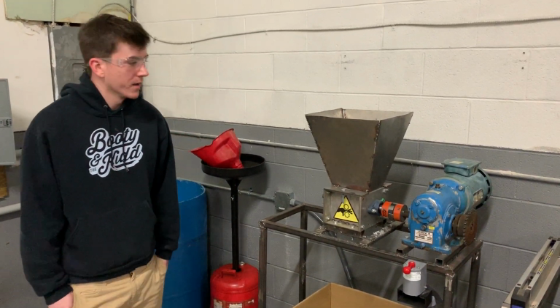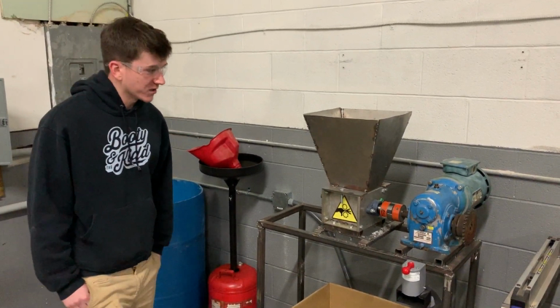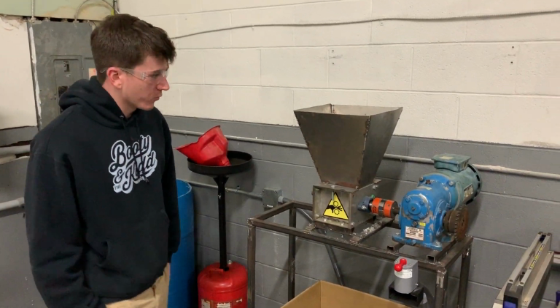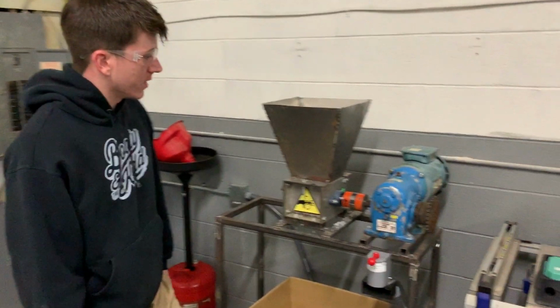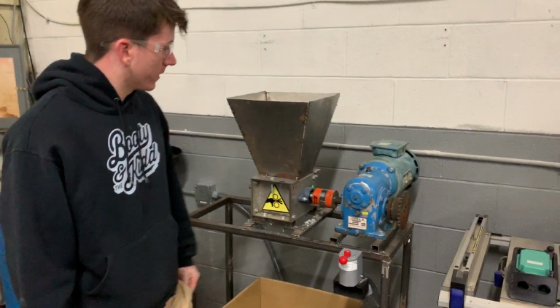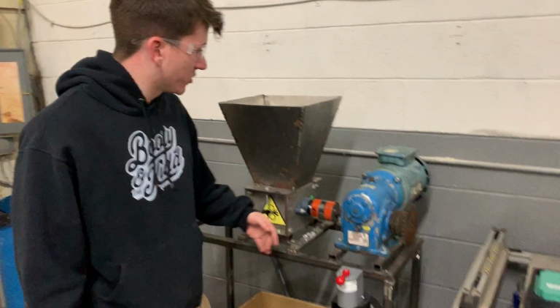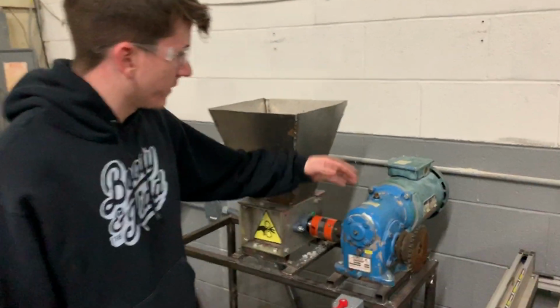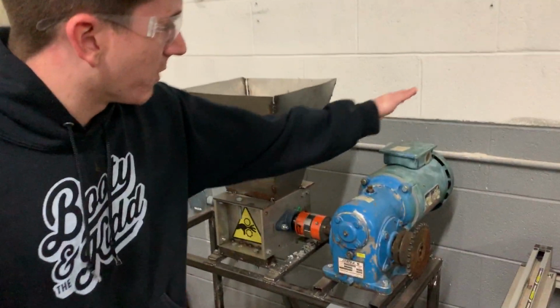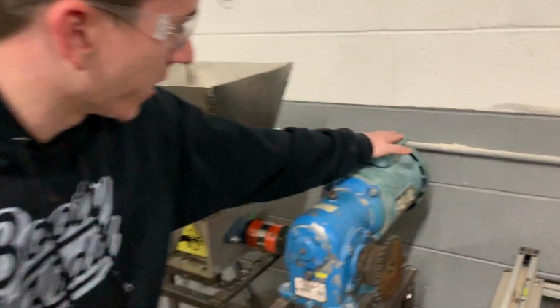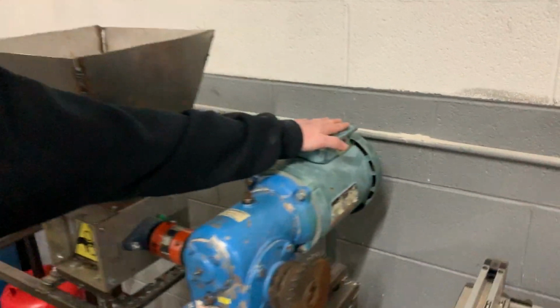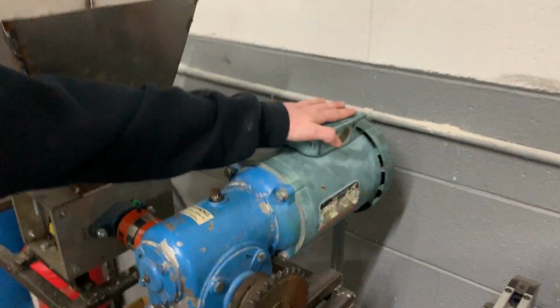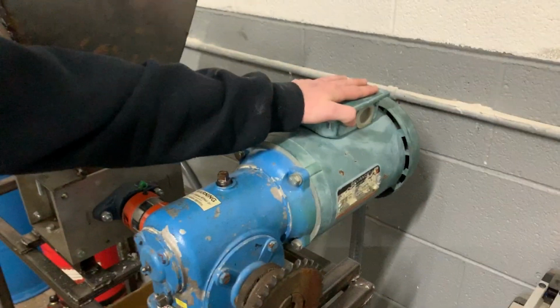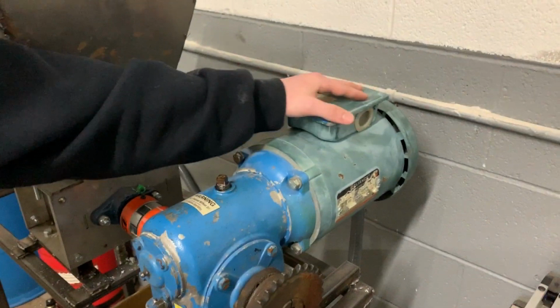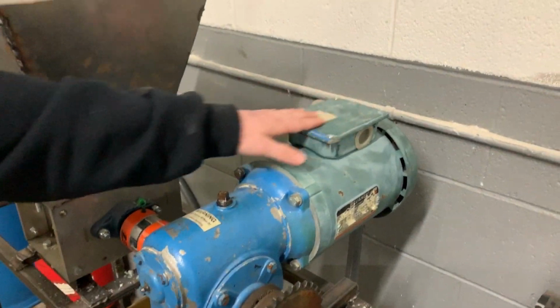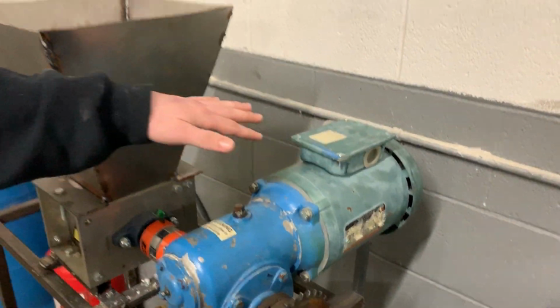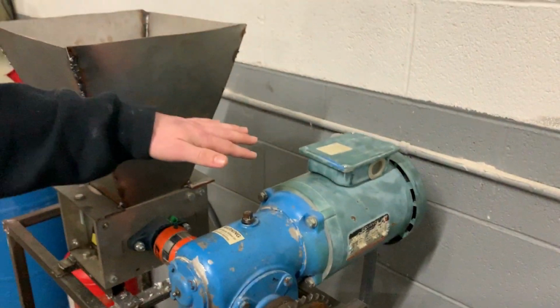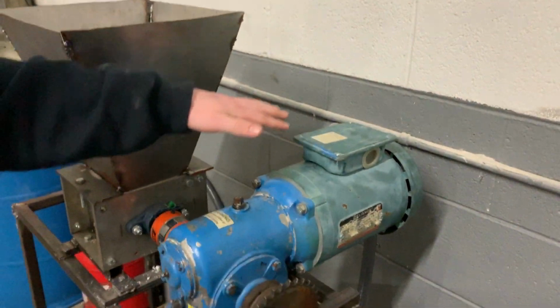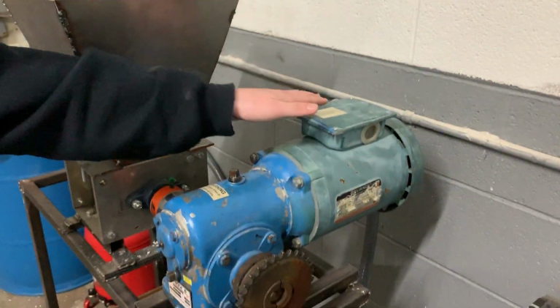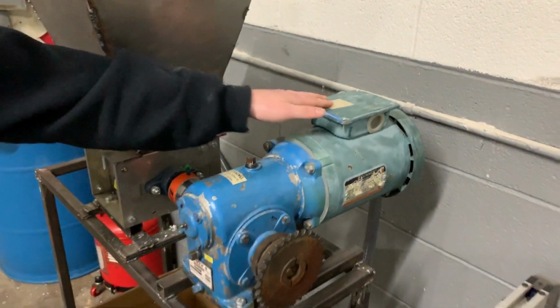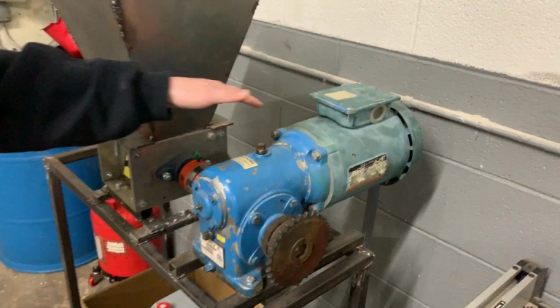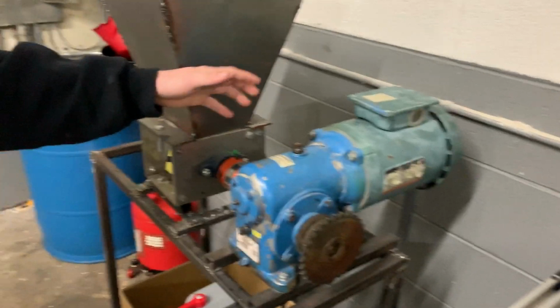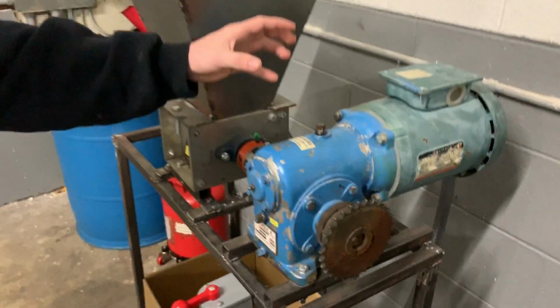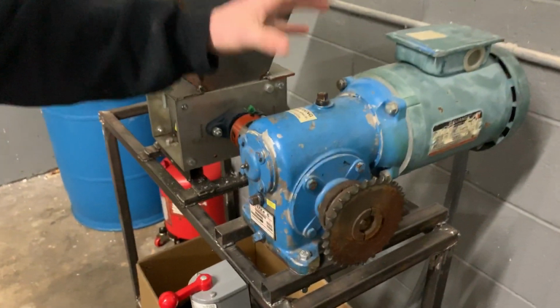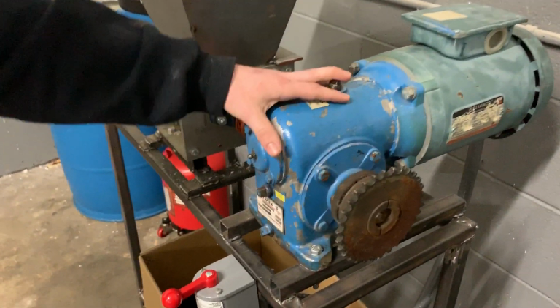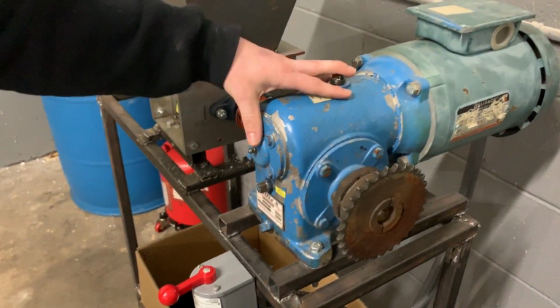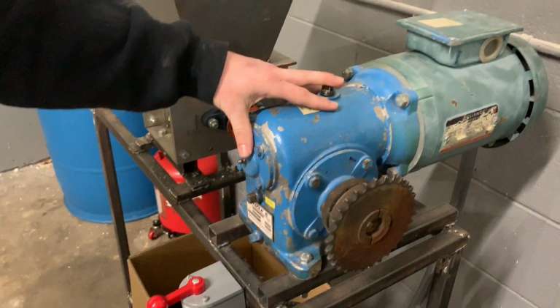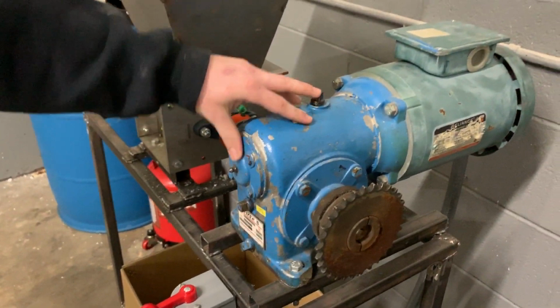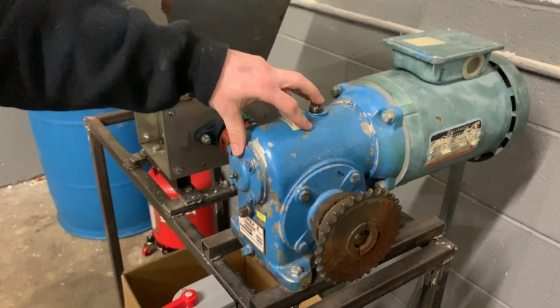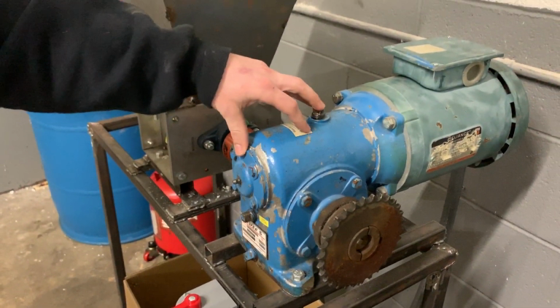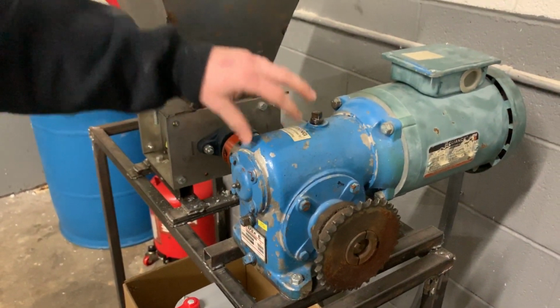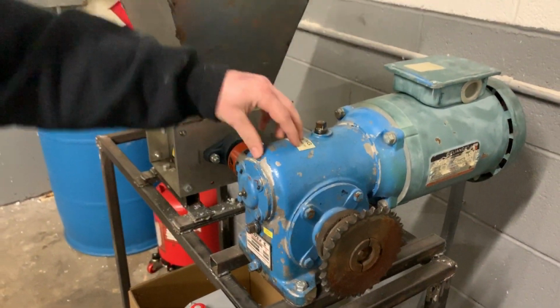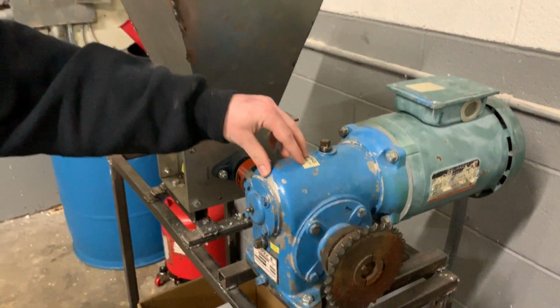To get started with the shredder, this is the motor. It's a three-phase one horsepower motor, and then we have a gearbox that it's hooked up to. The ratio on this one is 20 to 1.